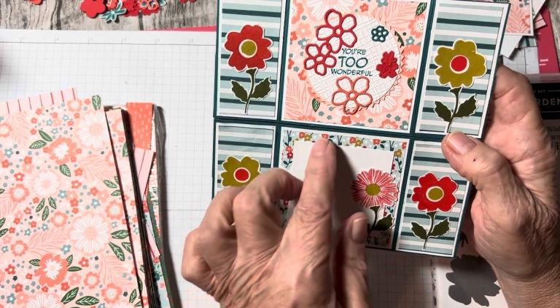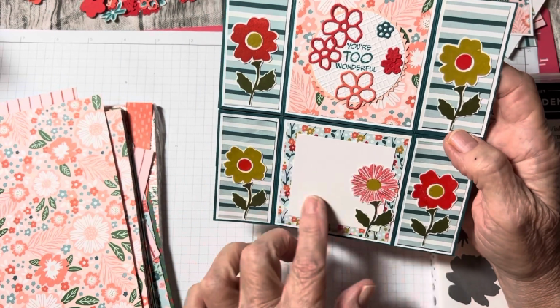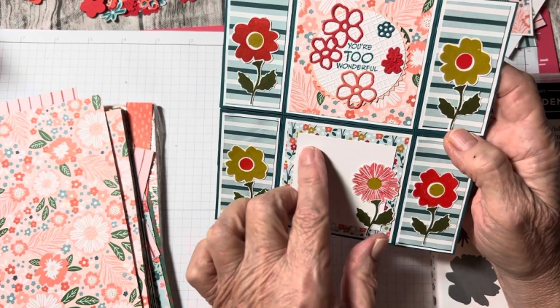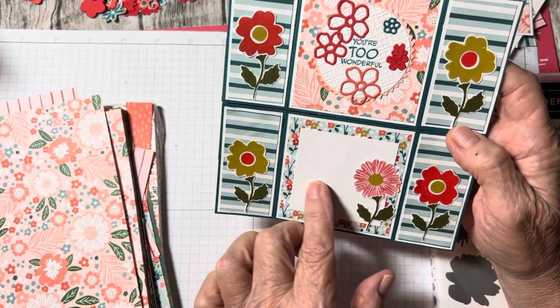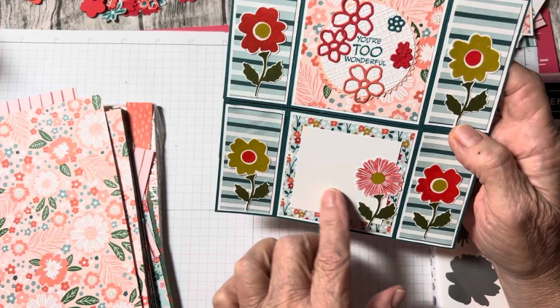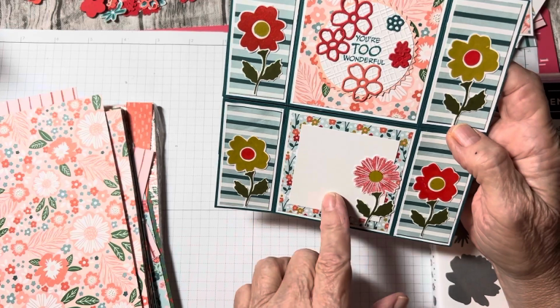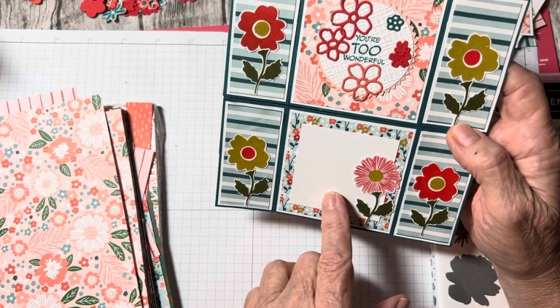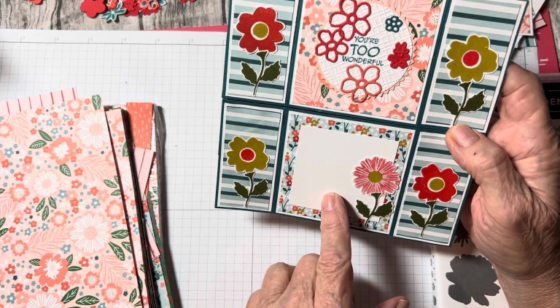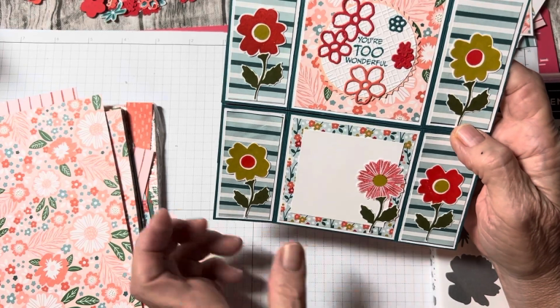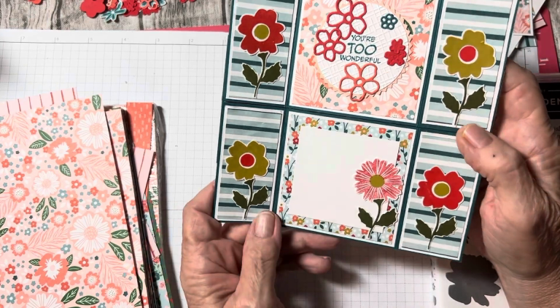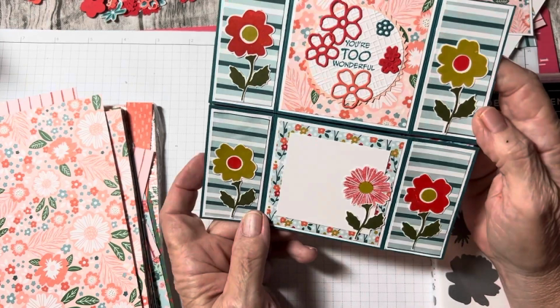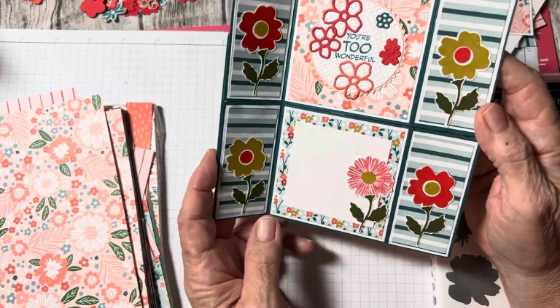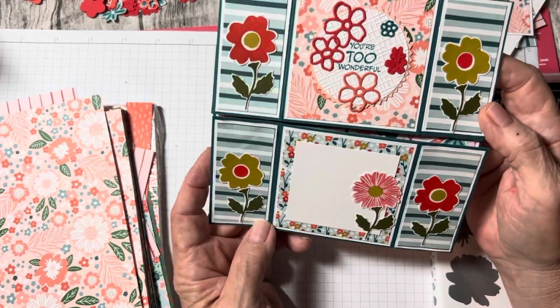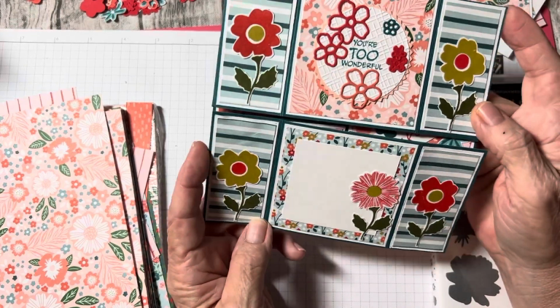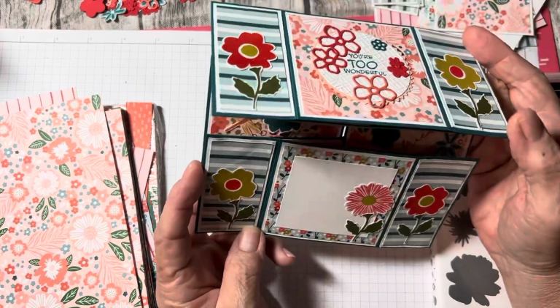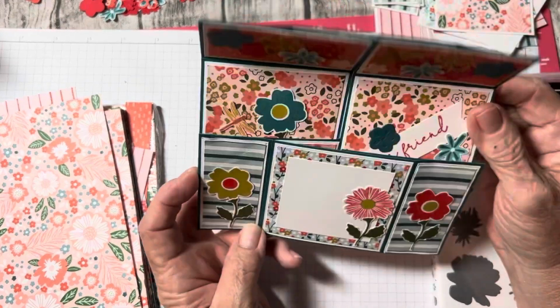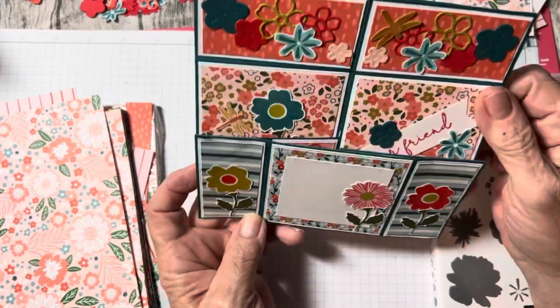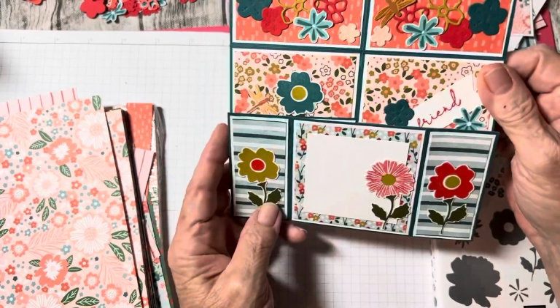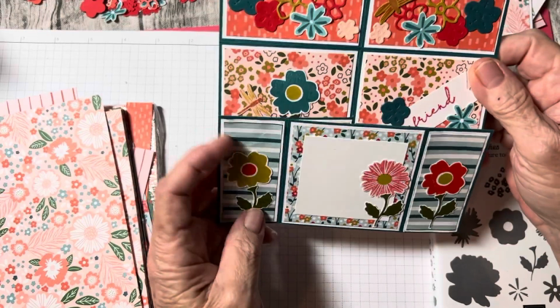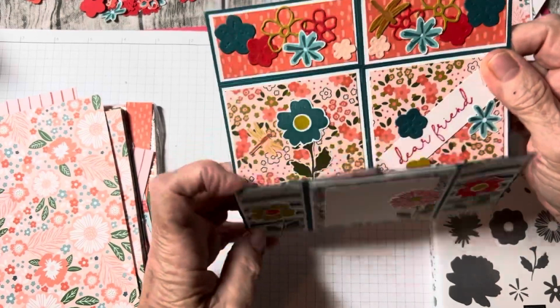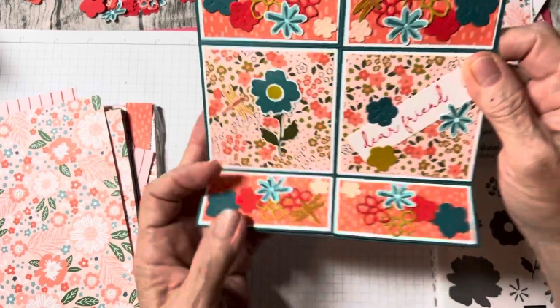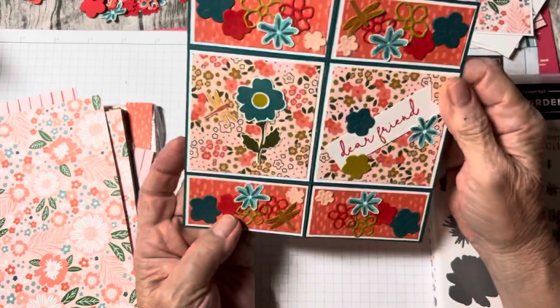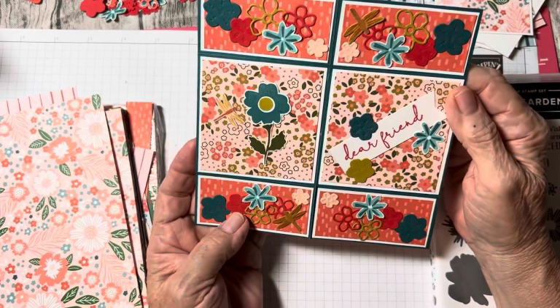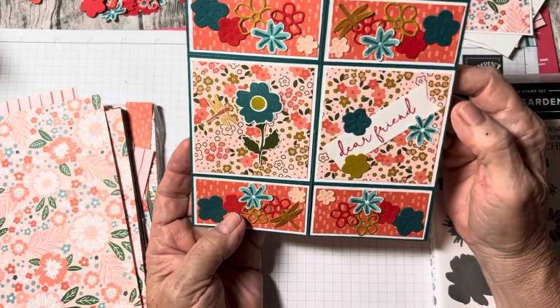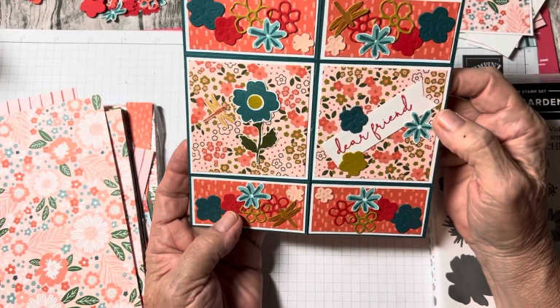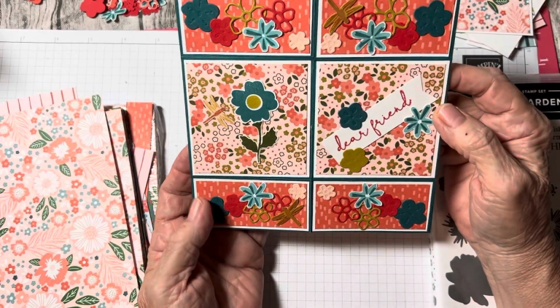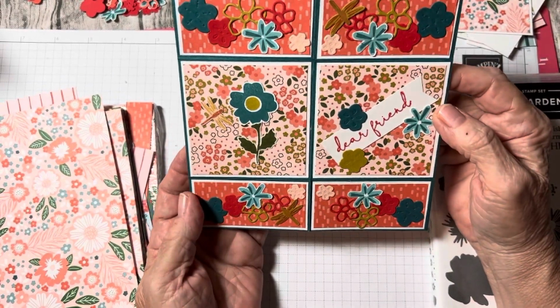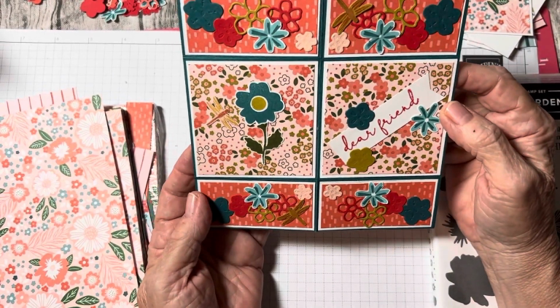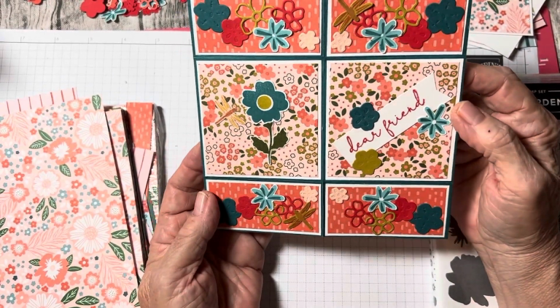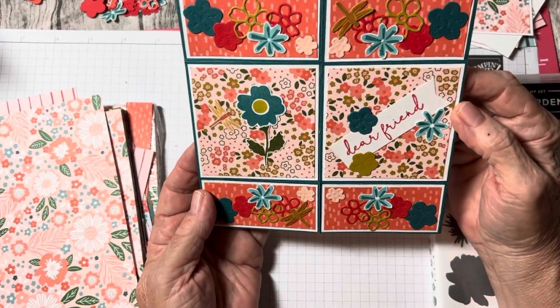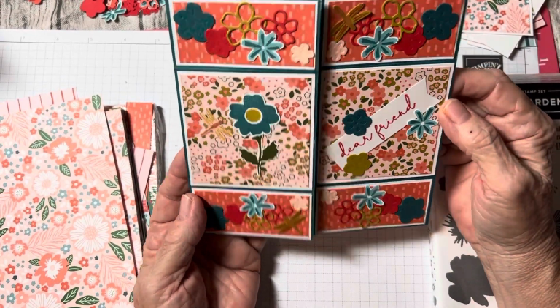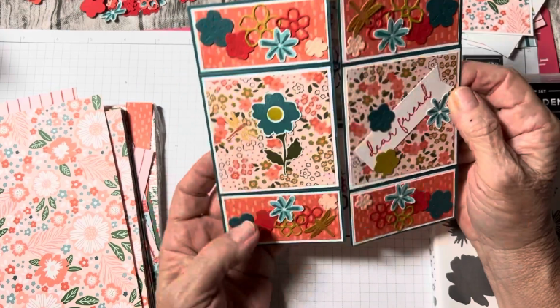I left a little place here to write a message. And then it just takes you right back to the front page, but you can fold it in any direction you want.